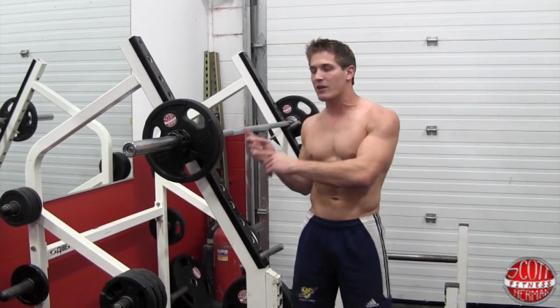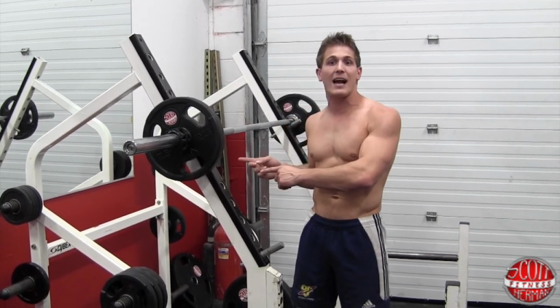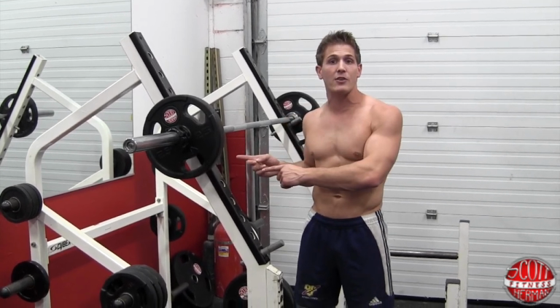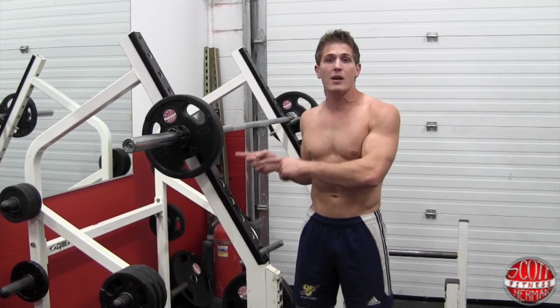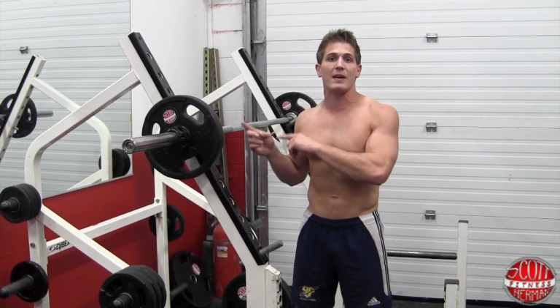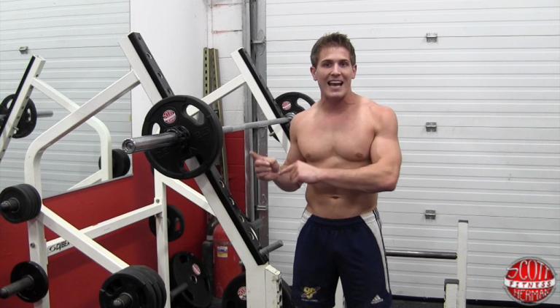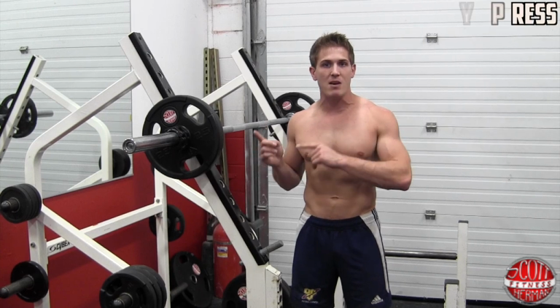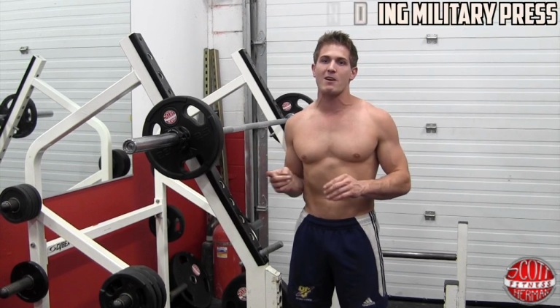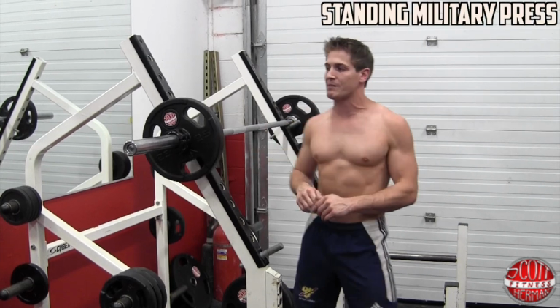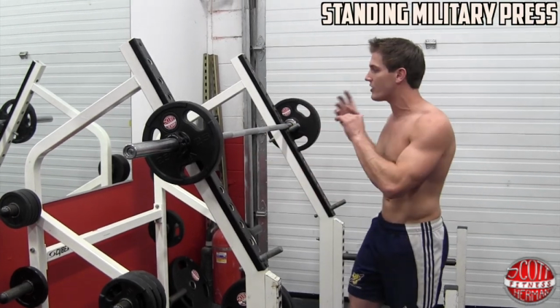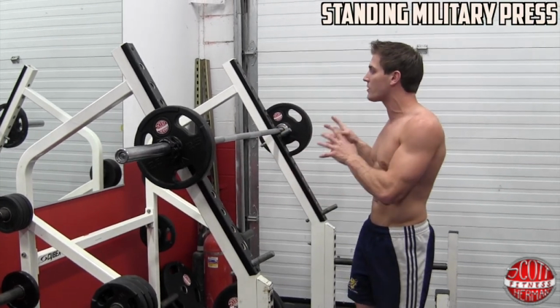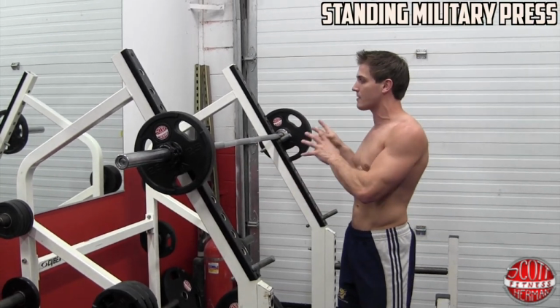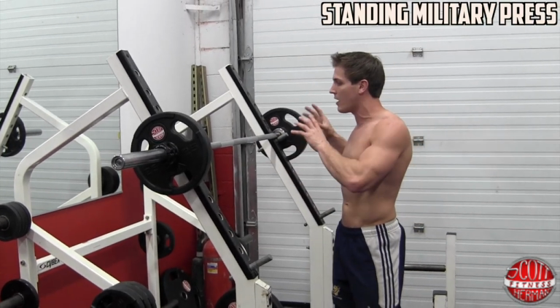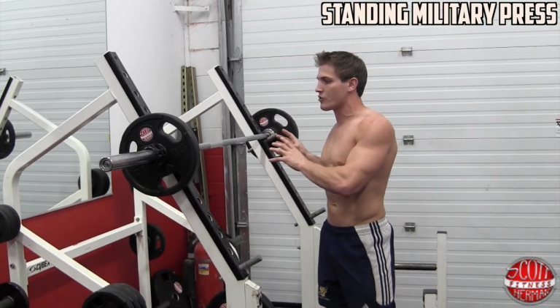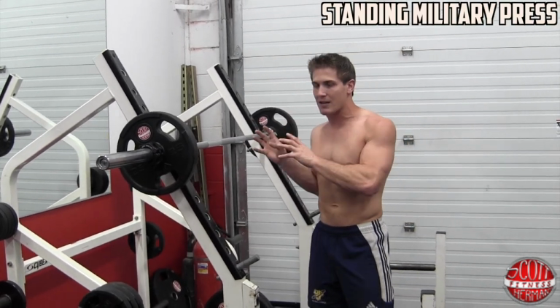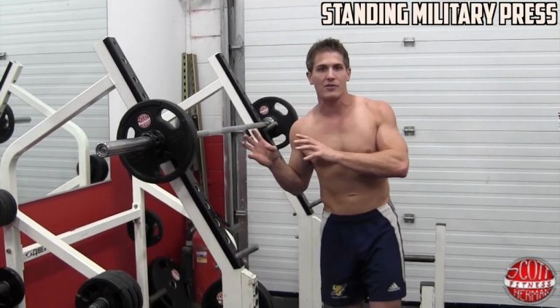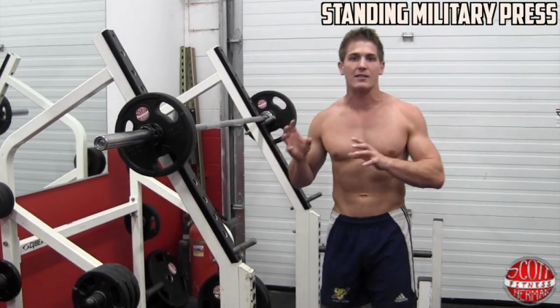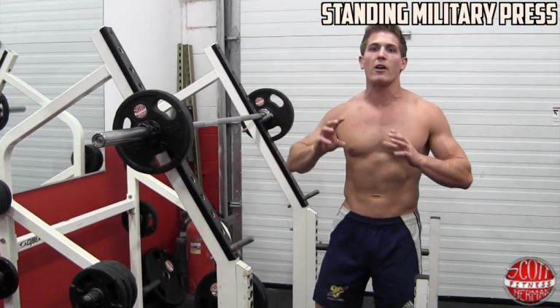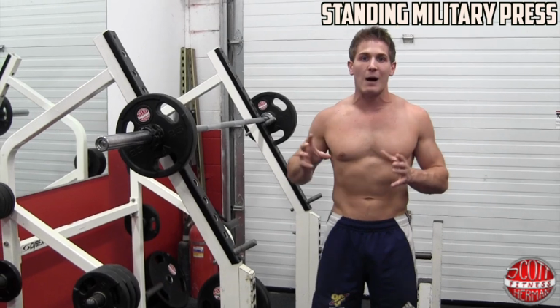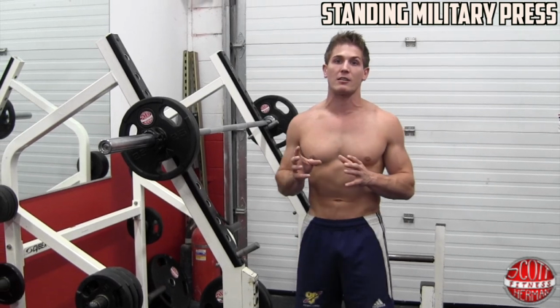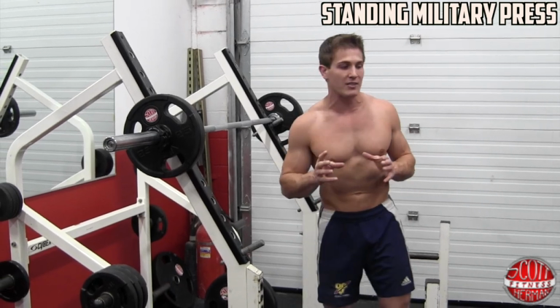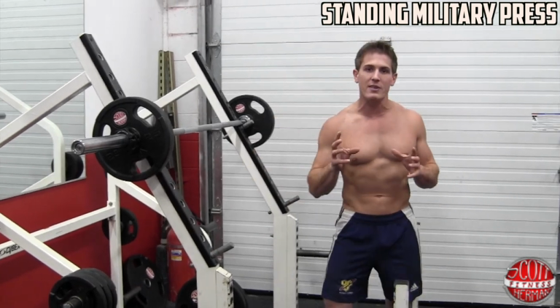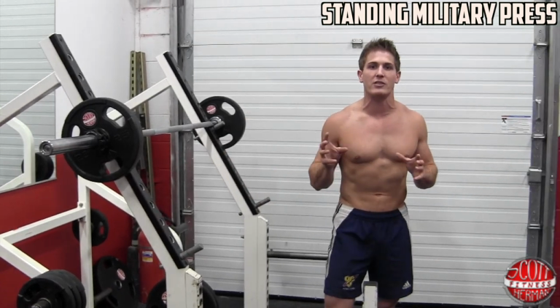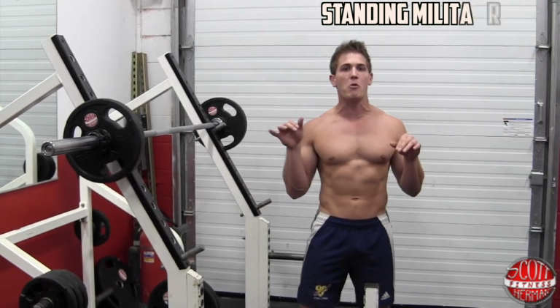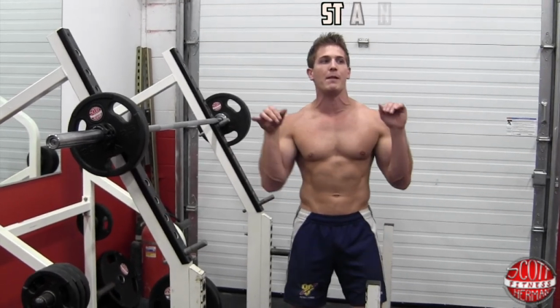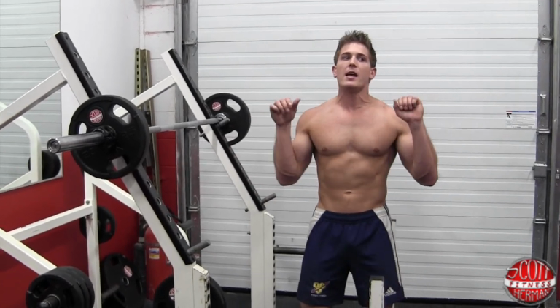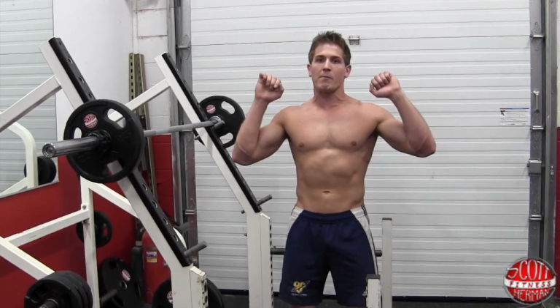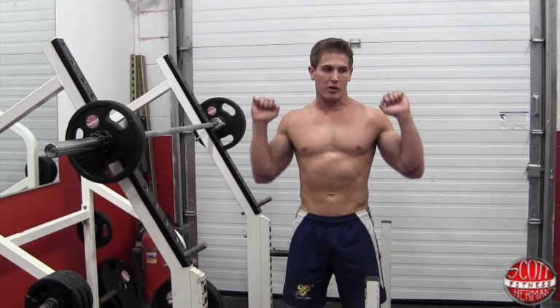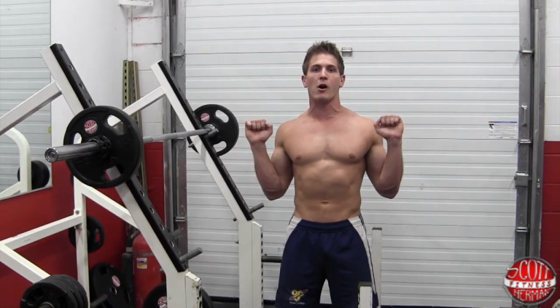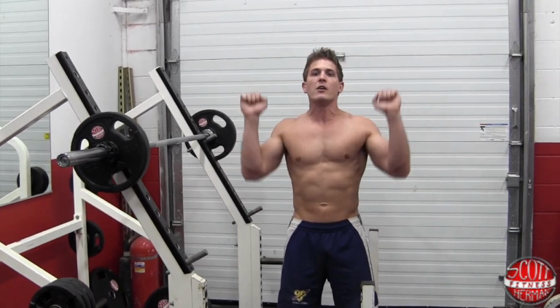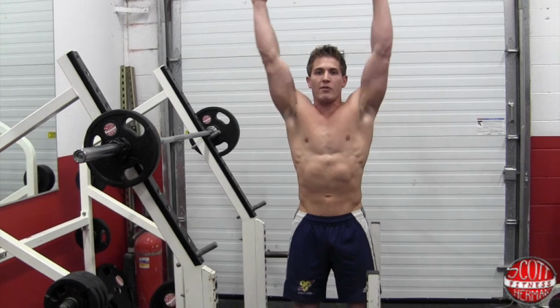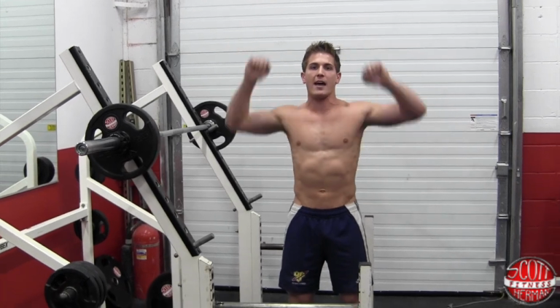The first exercise you're going to do is a standing military press. Now before I show you guys how to do the exercise, I want to explain a couple of things first. When doing this exercise, the movement is from your collarbone to over your head.